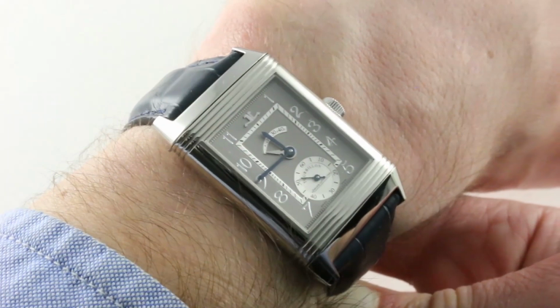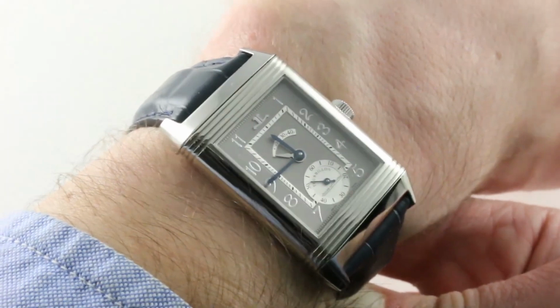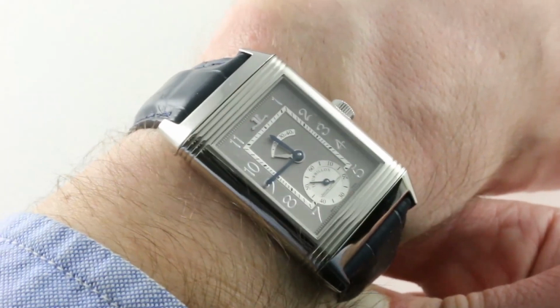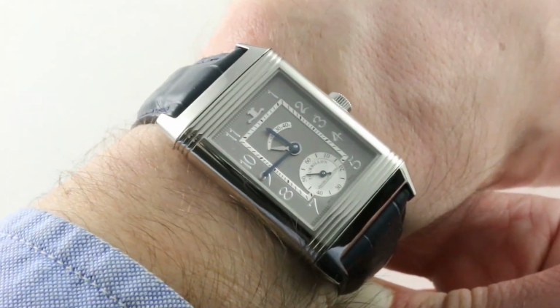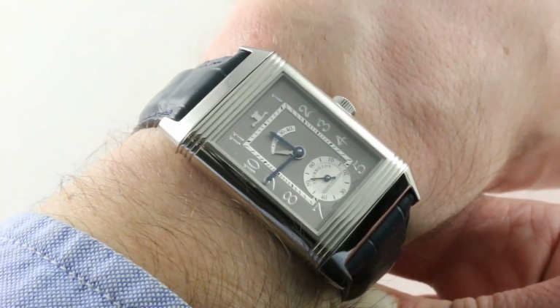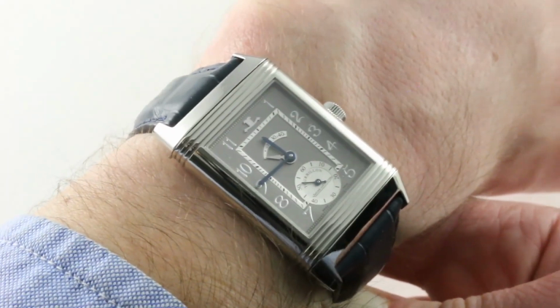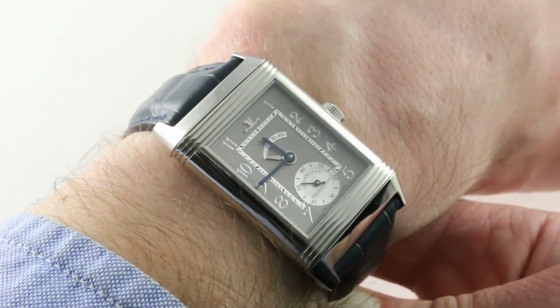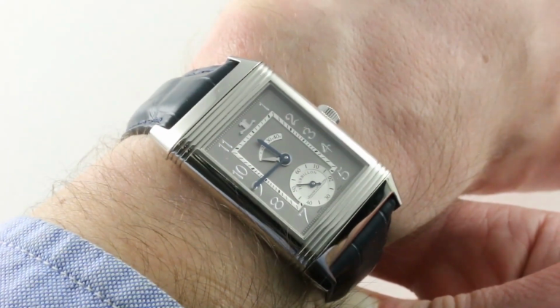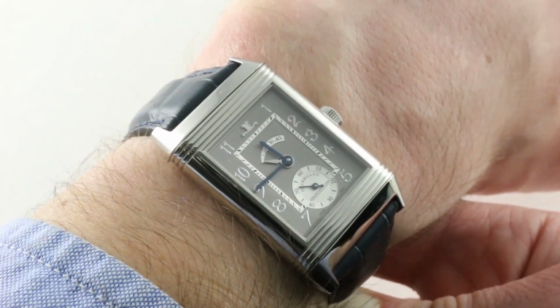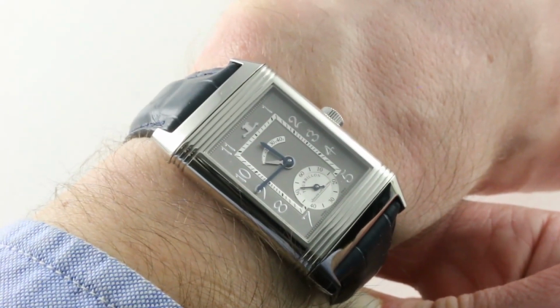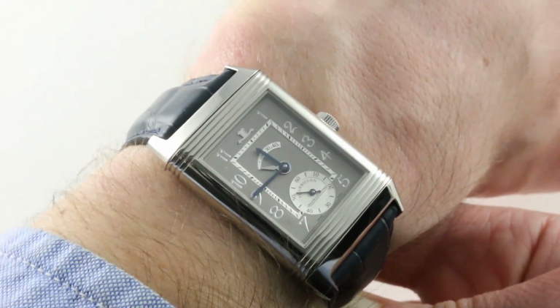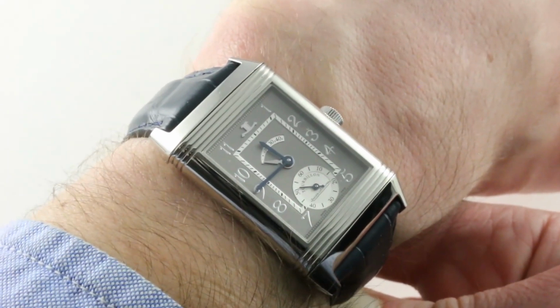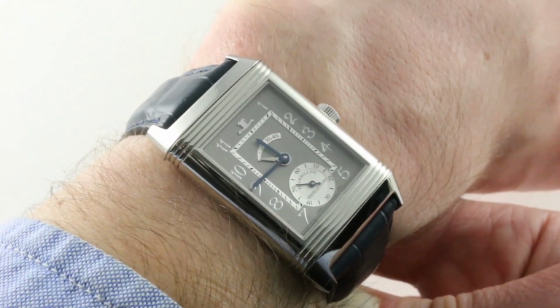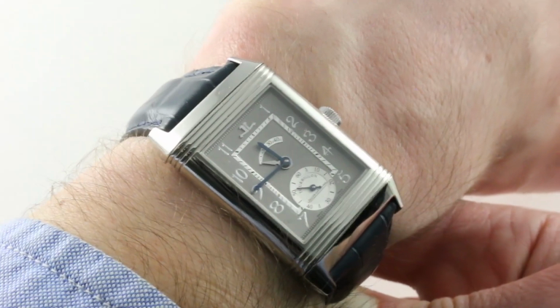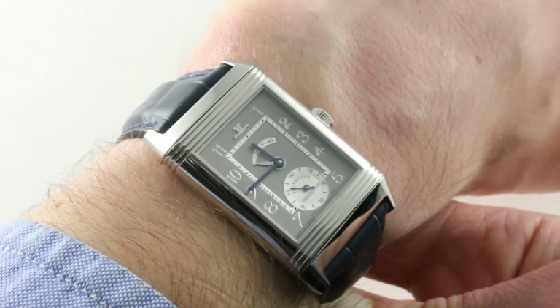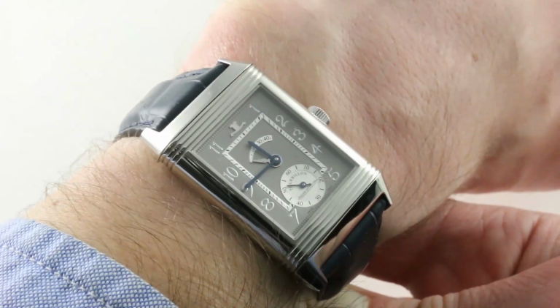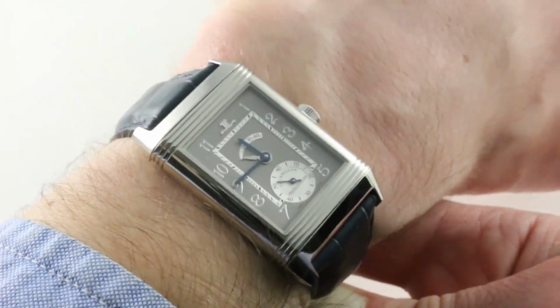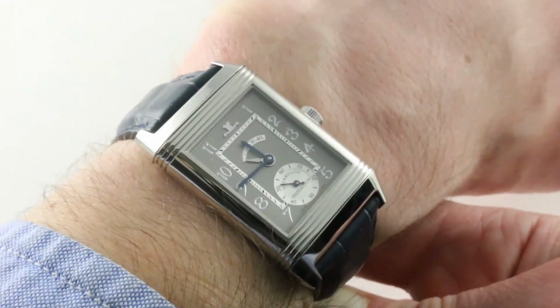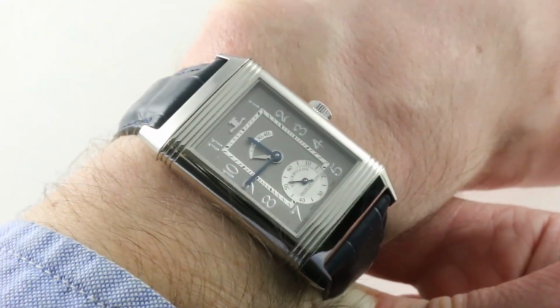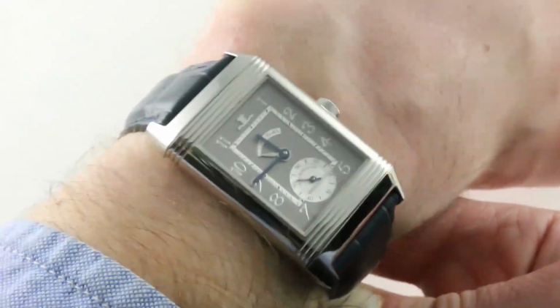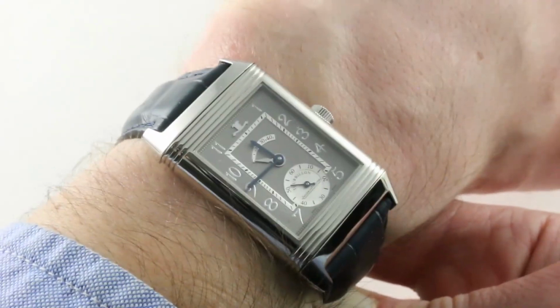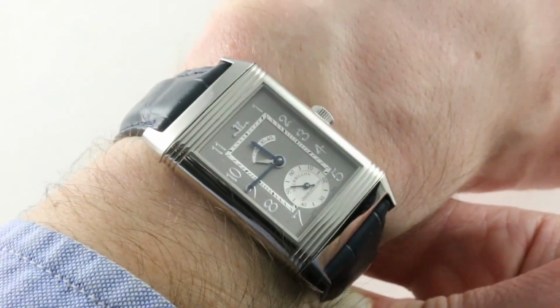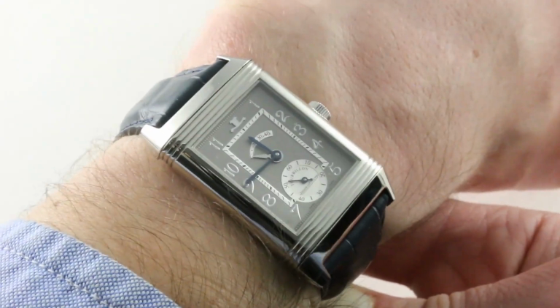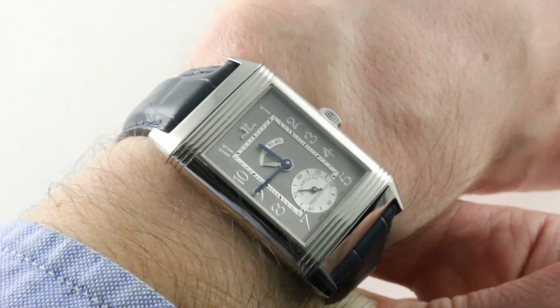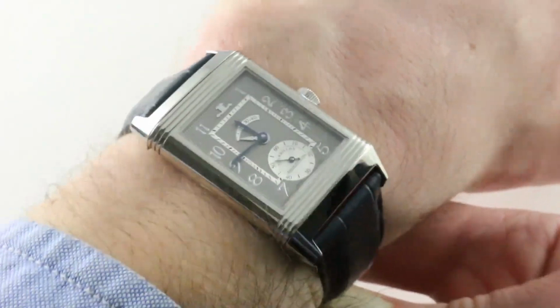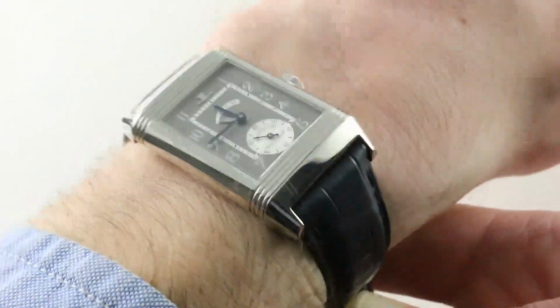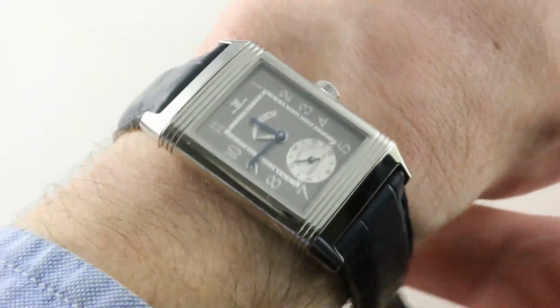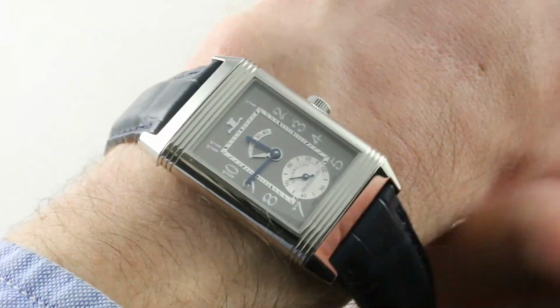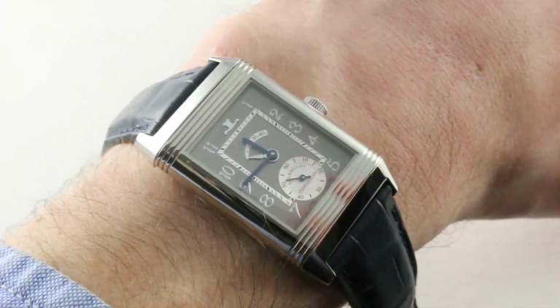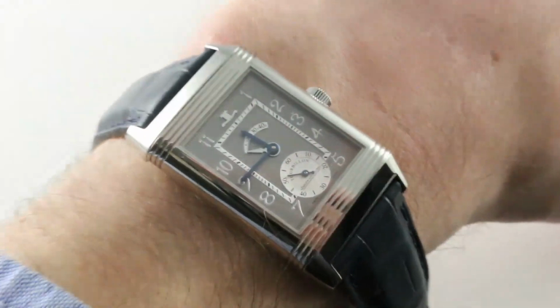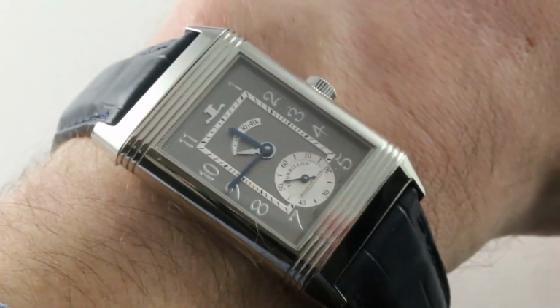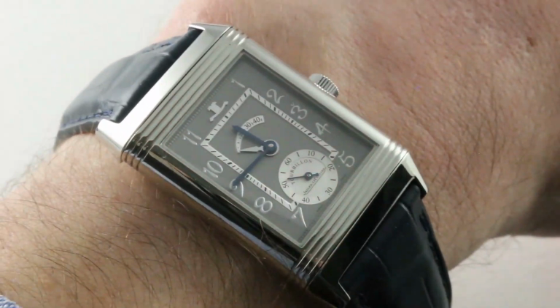This is one of the closest aspect ratios to the famed 1 to 1.618 golden rectangle, and the Grandi case comes closest. And that's before we get into any of the virtues of the timepiece itself.